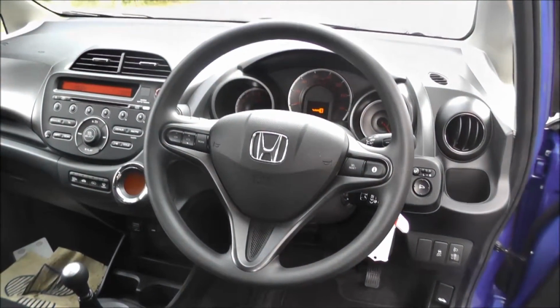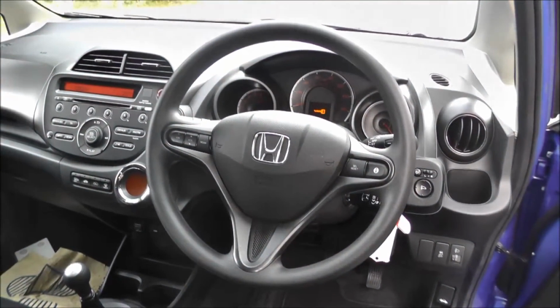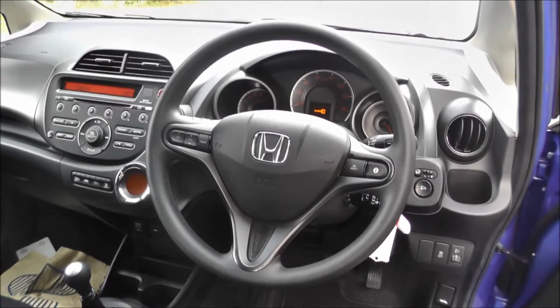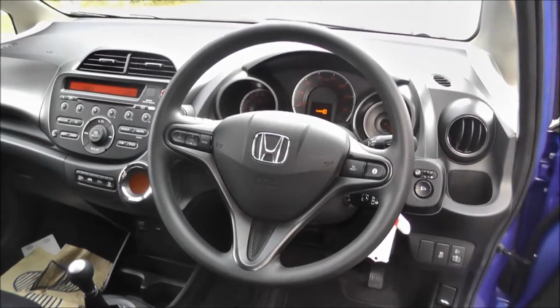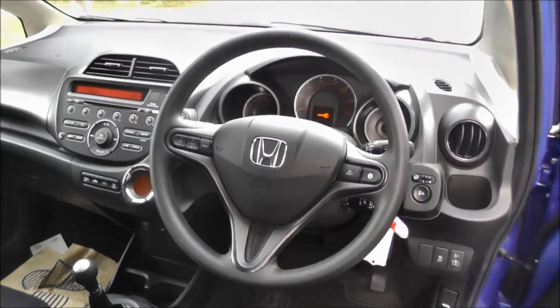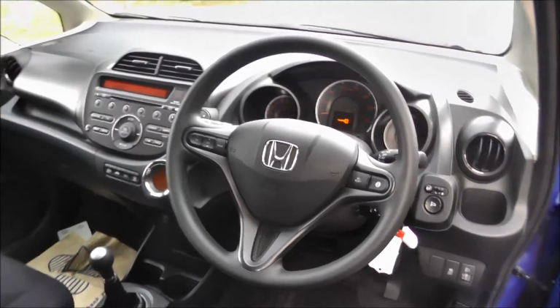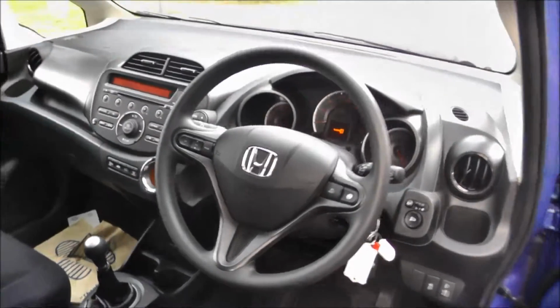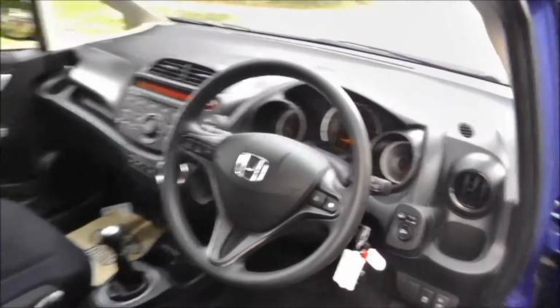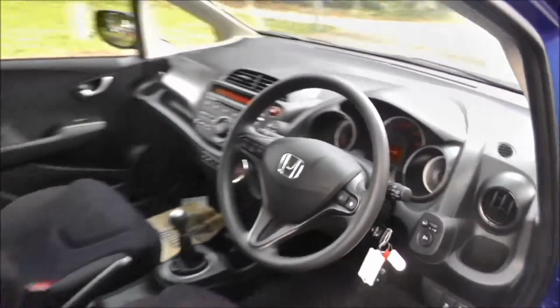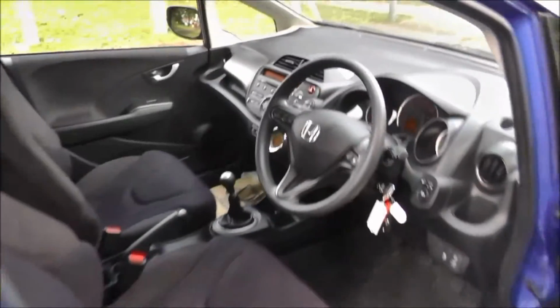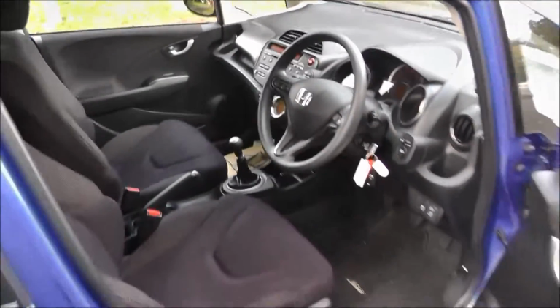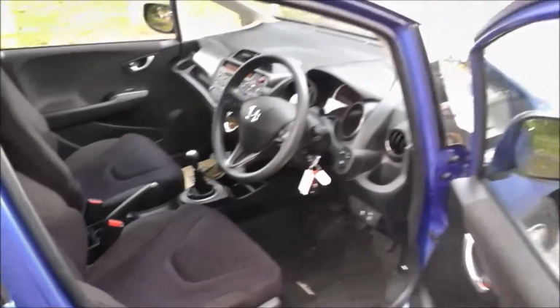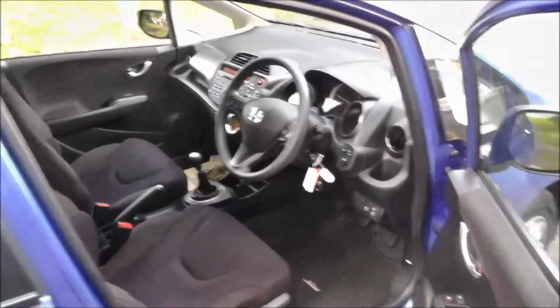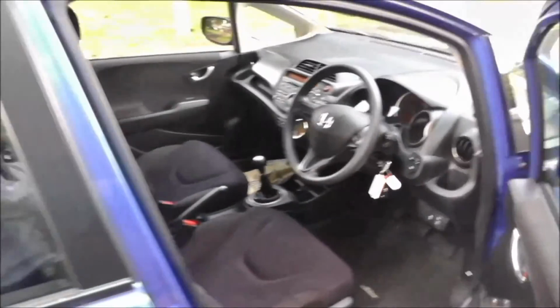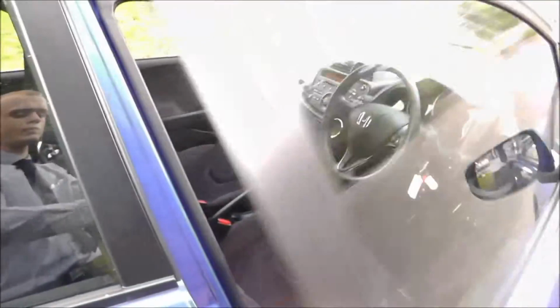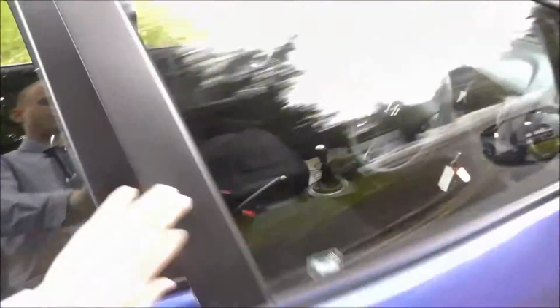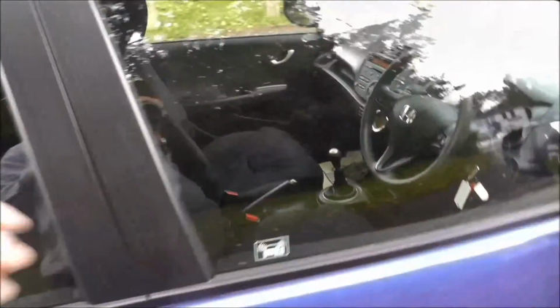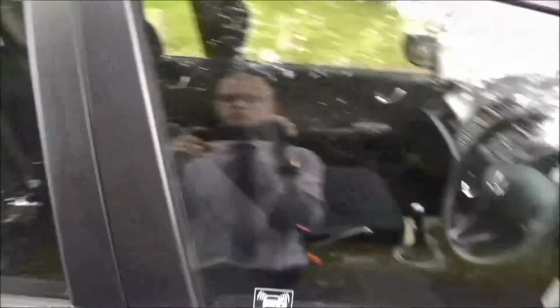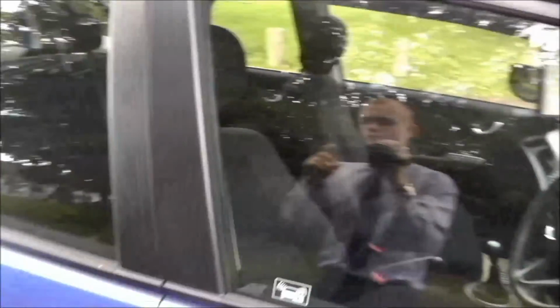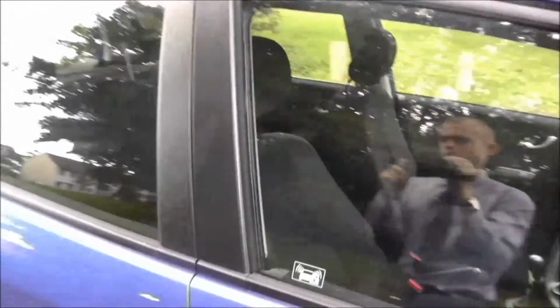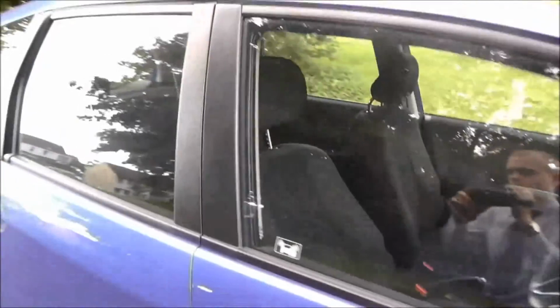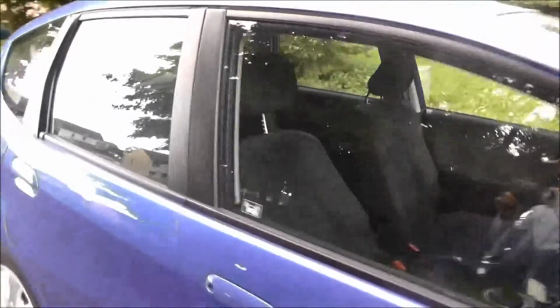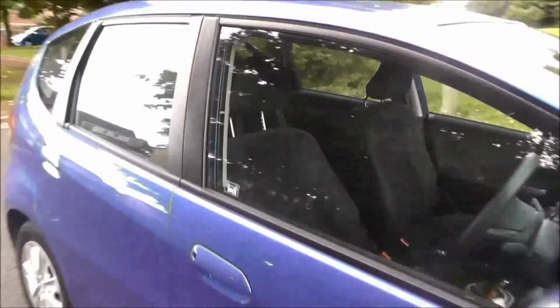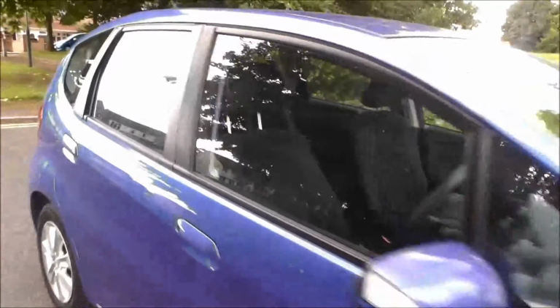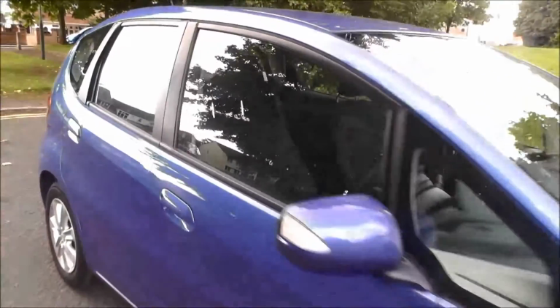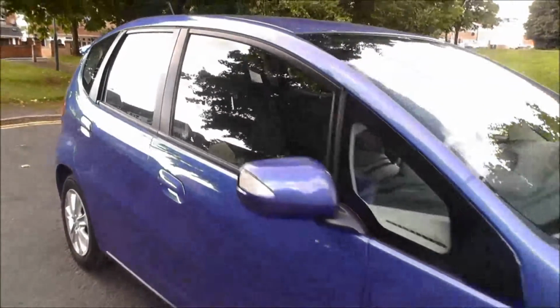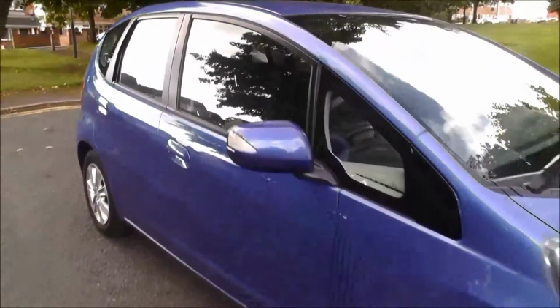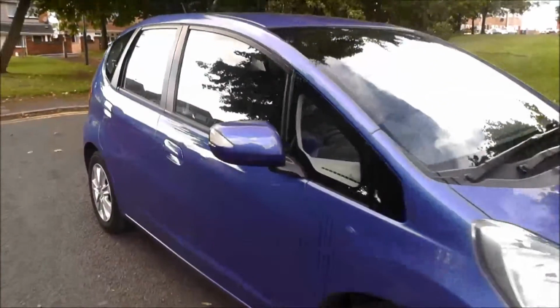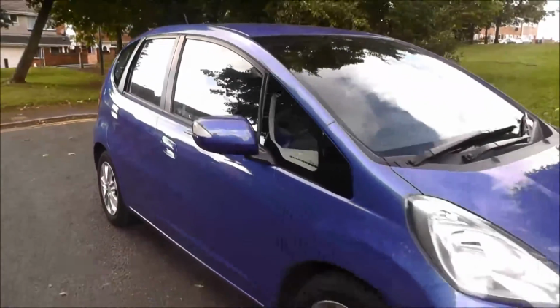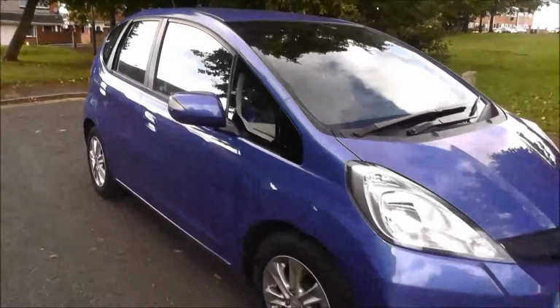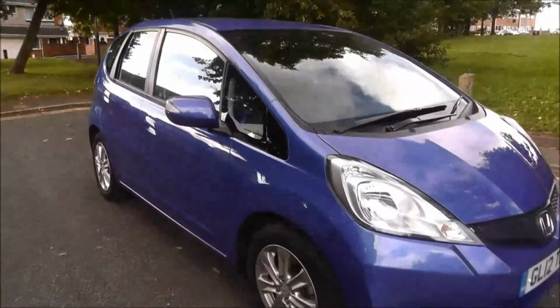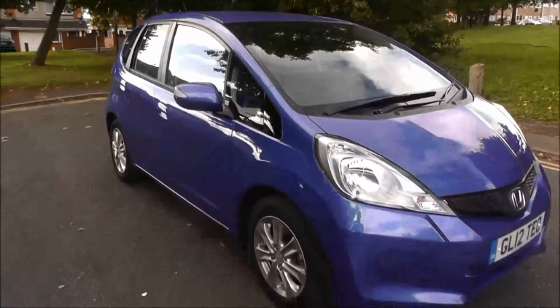If you'd like any more information on this vehicle or would like to arrange a test drive, please call our sales team on 01902 542 905. Thank you.